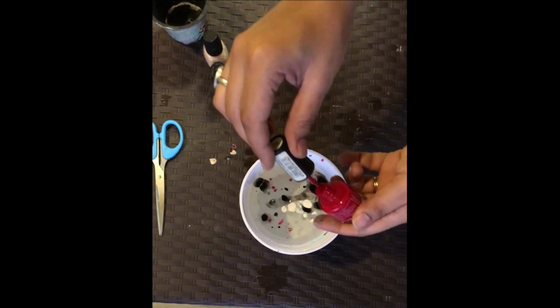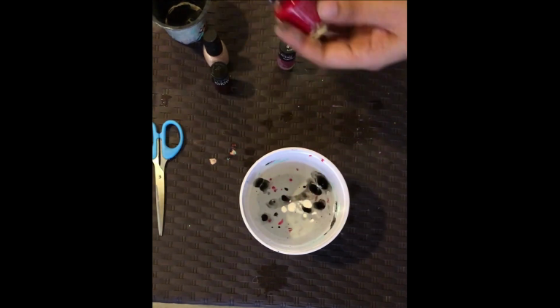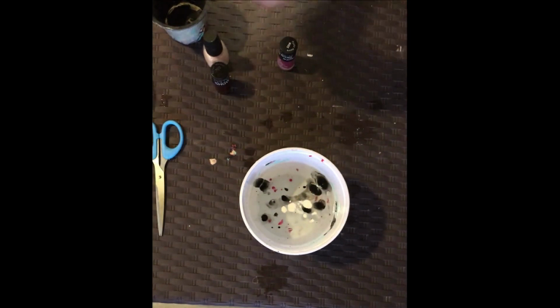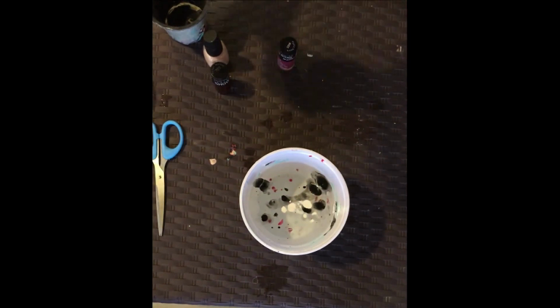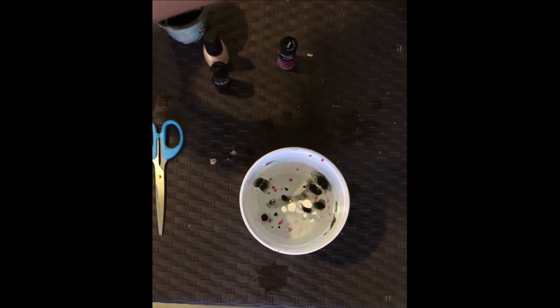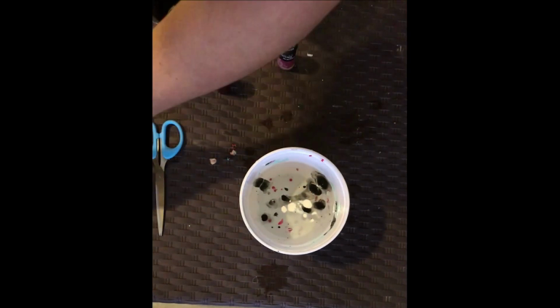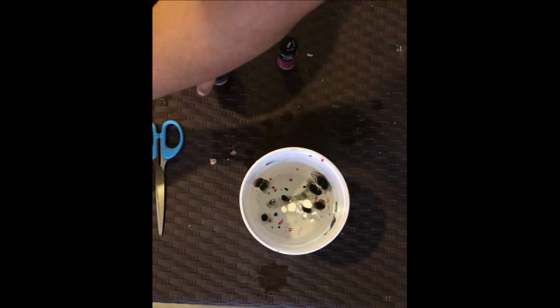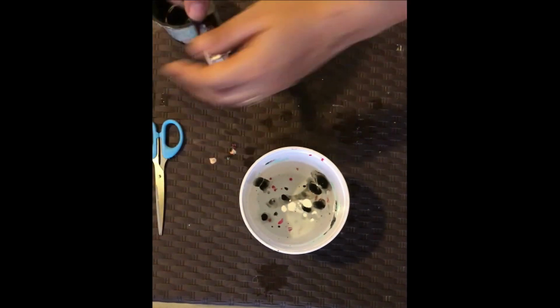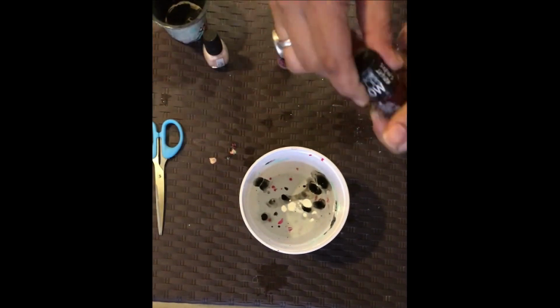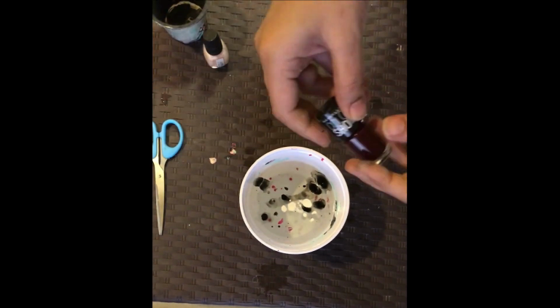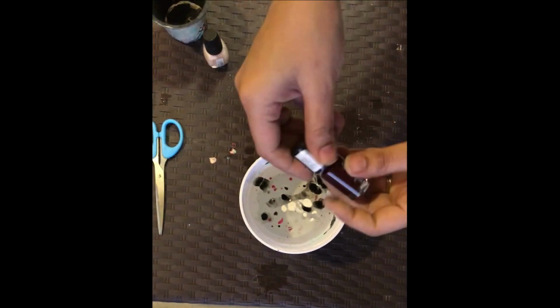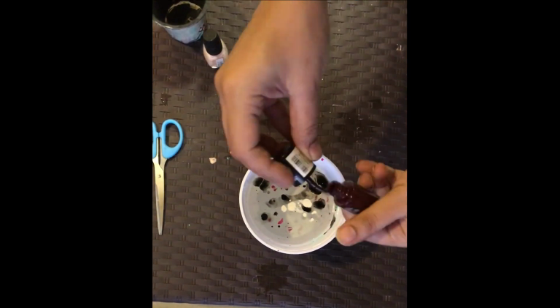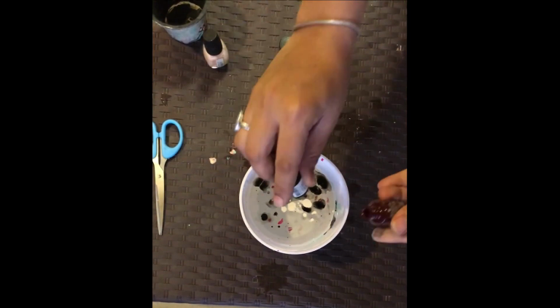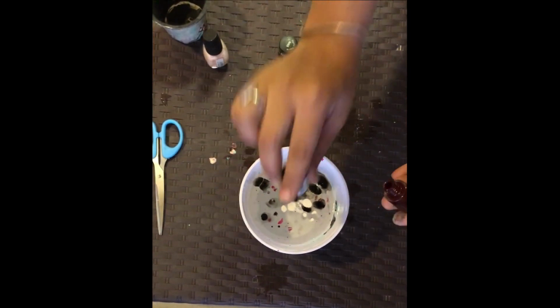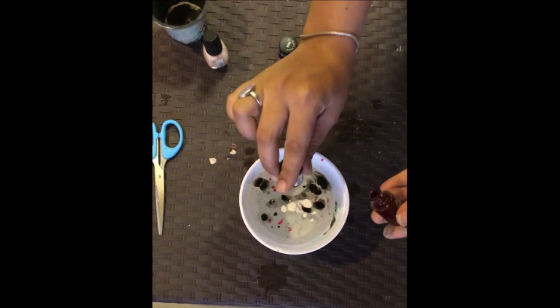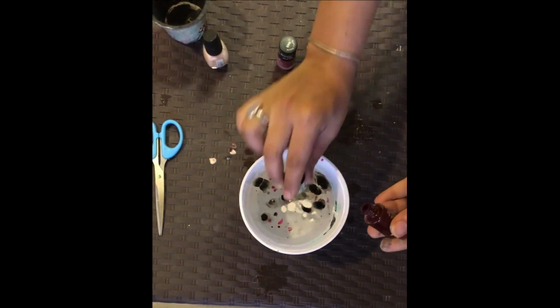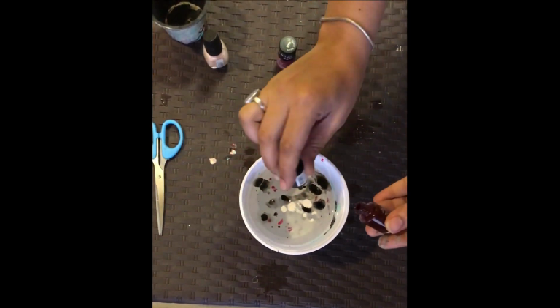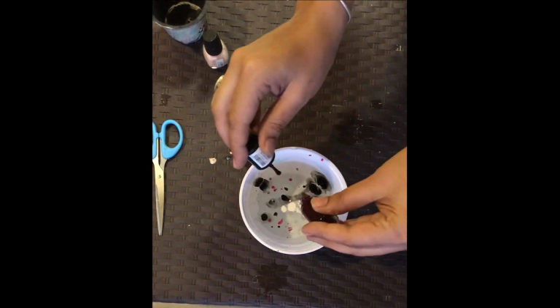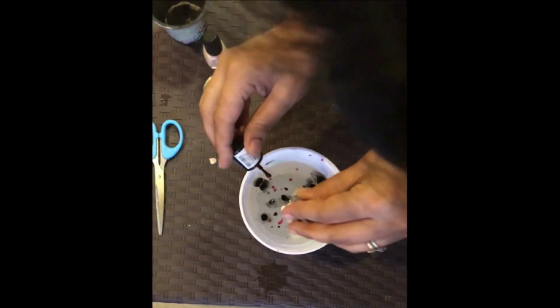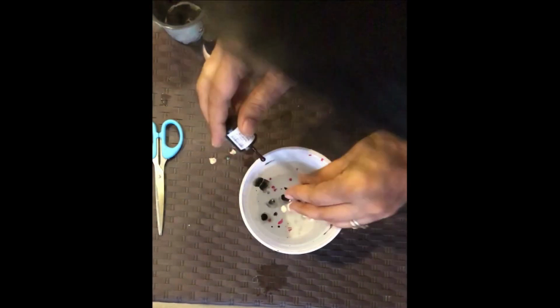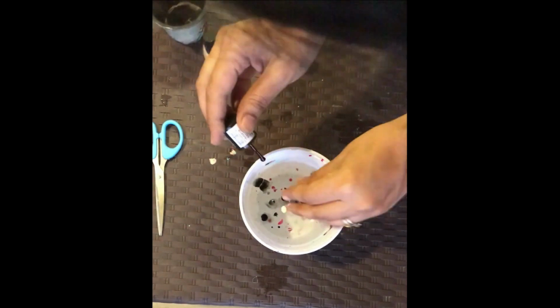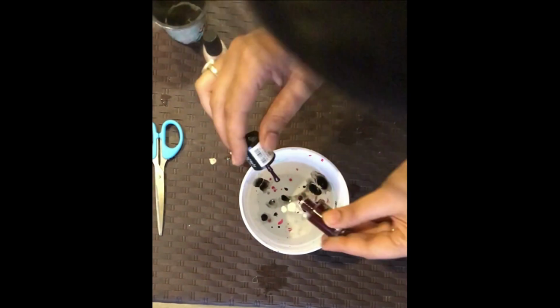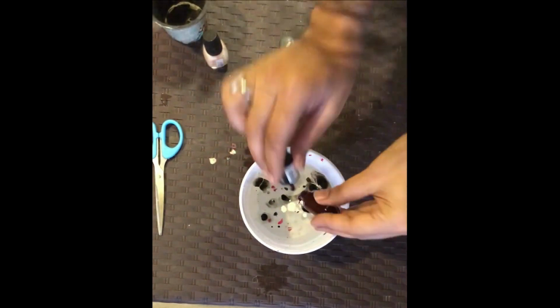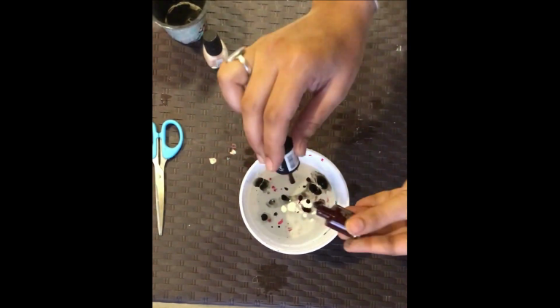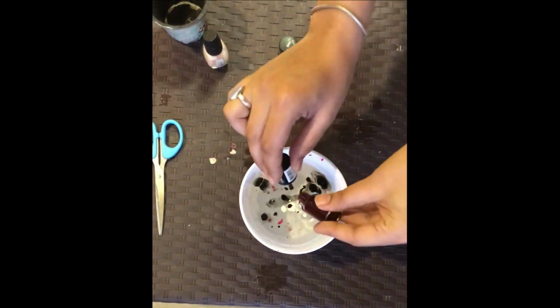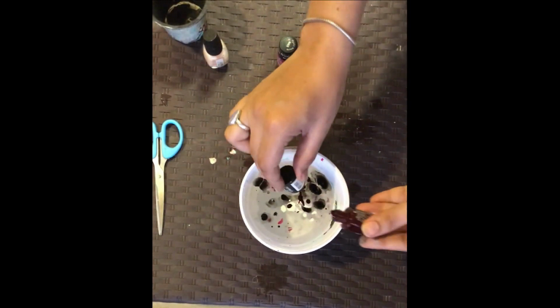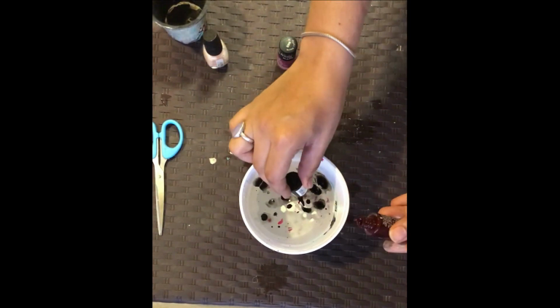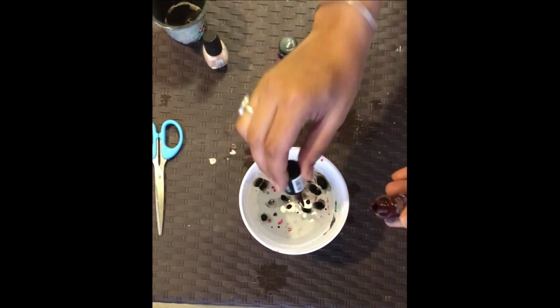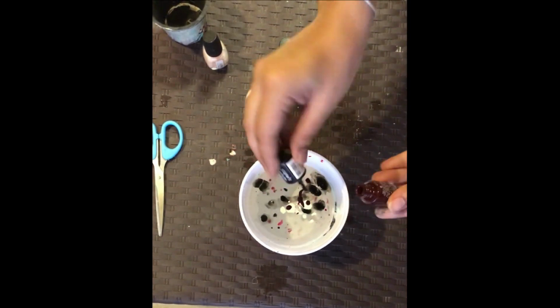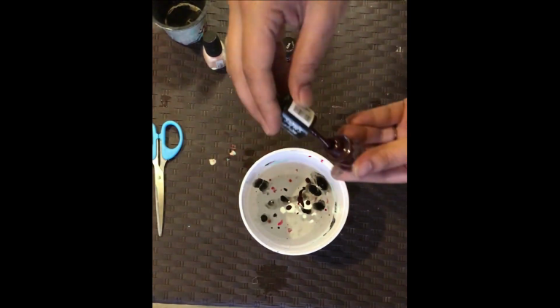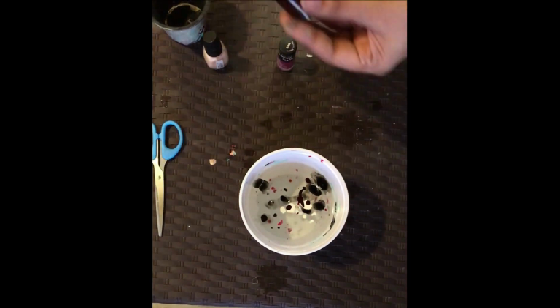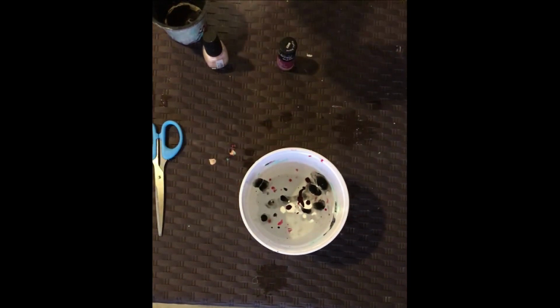Try to cover one portion of your mug or cup, and then we will repeat the same process to cover the full cup.